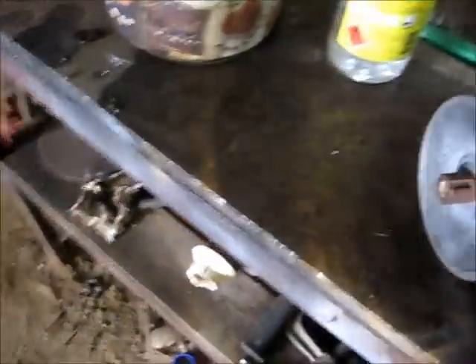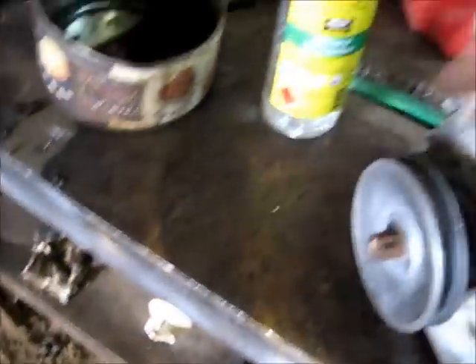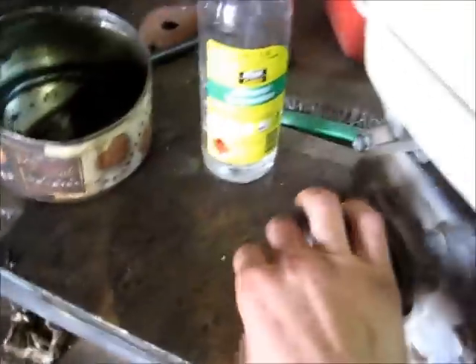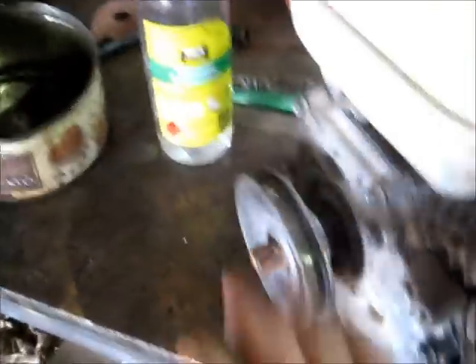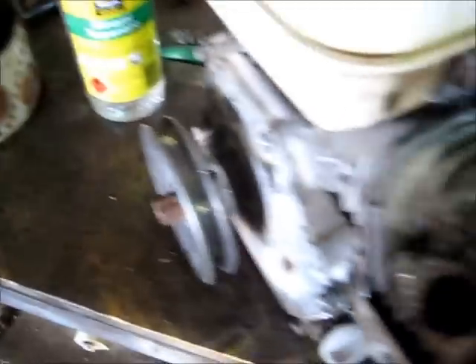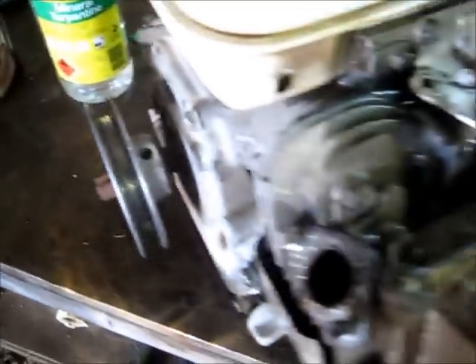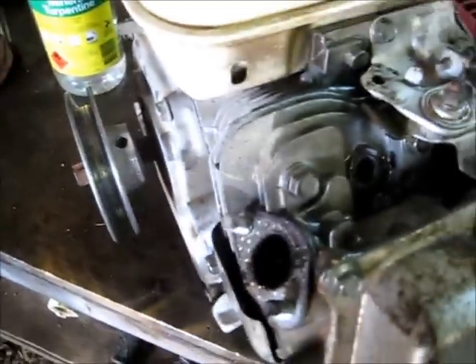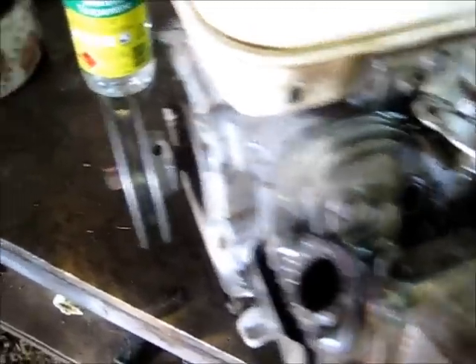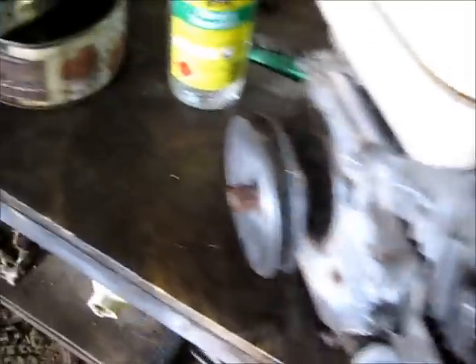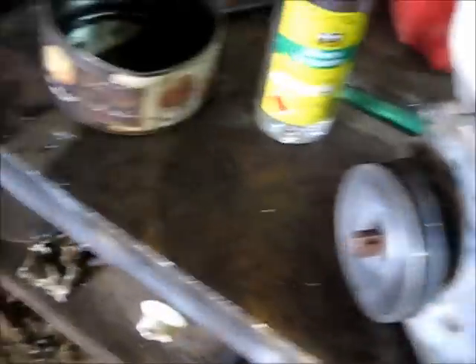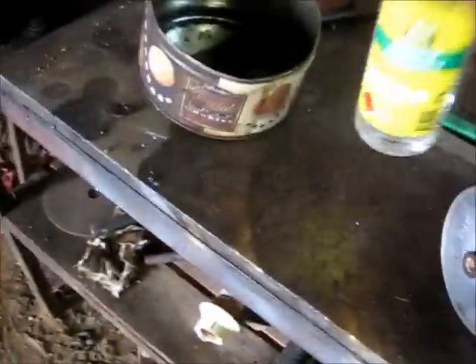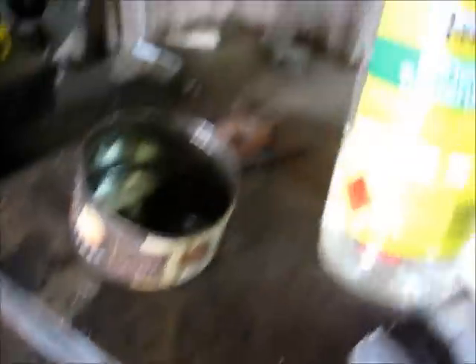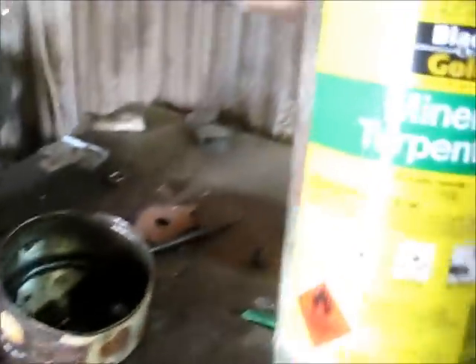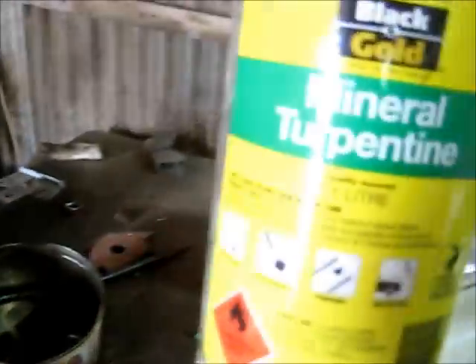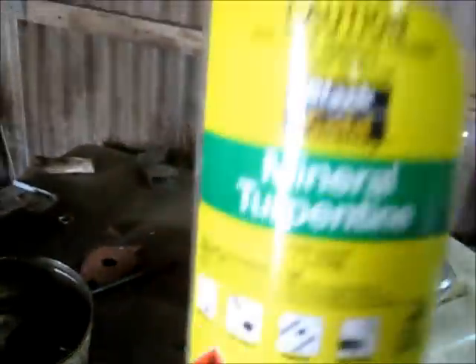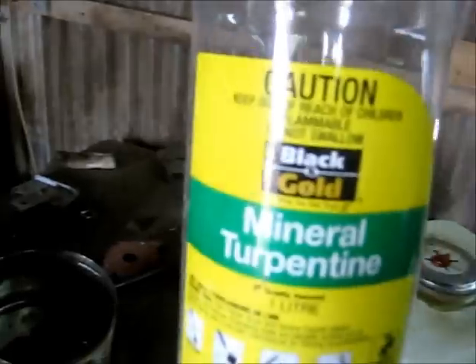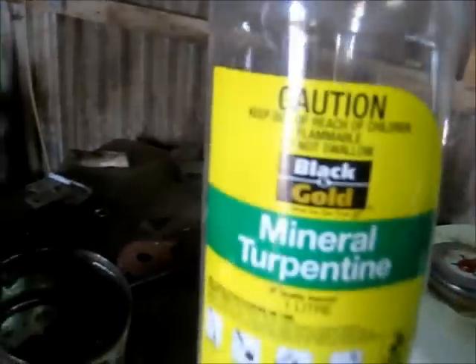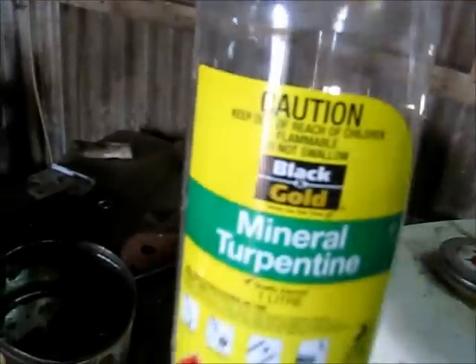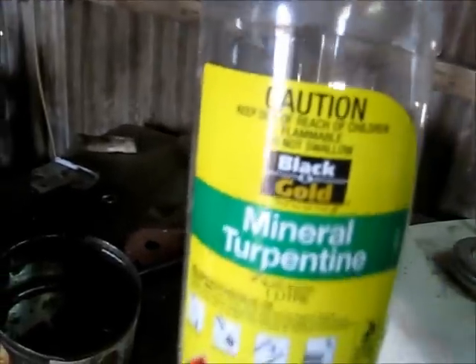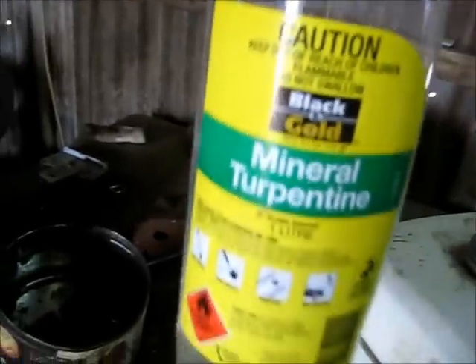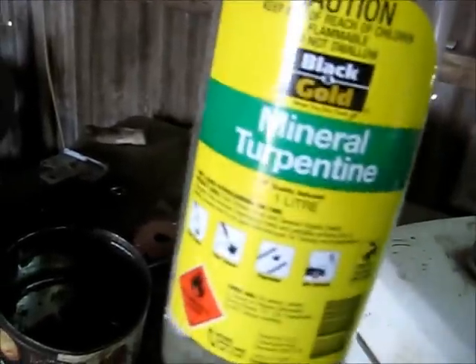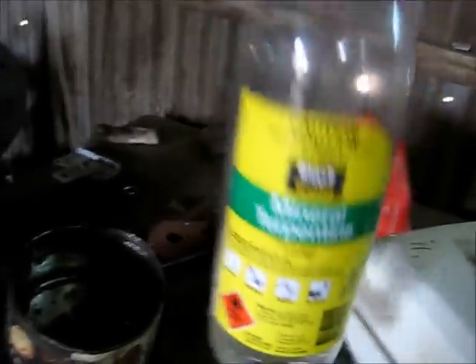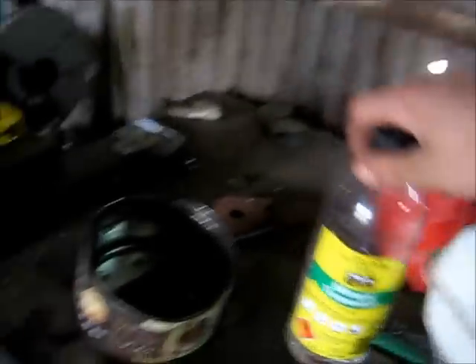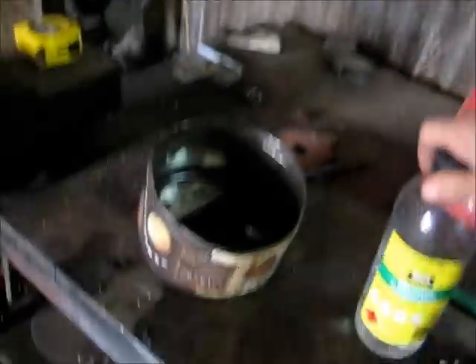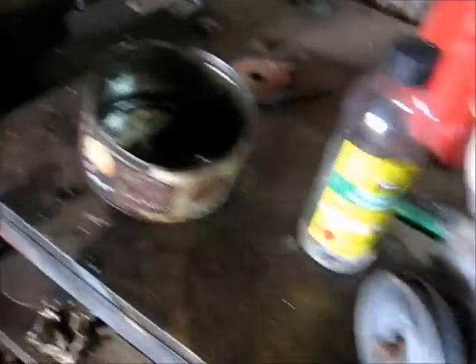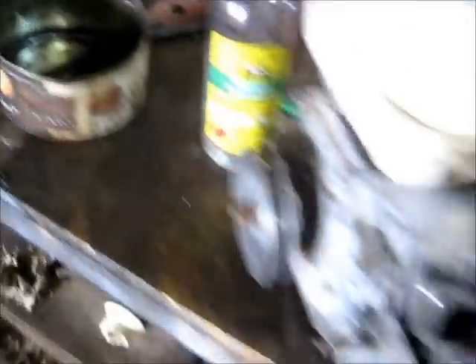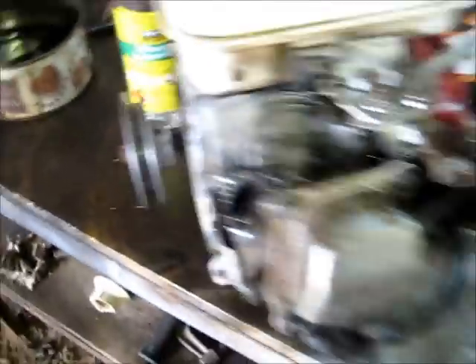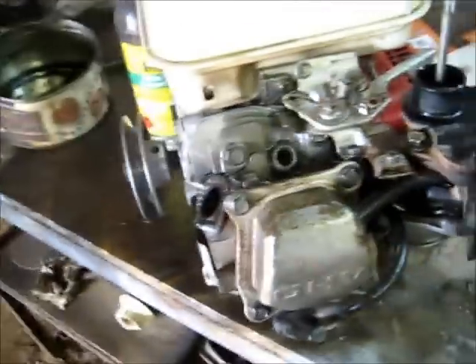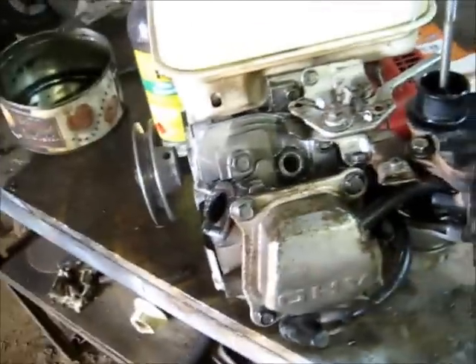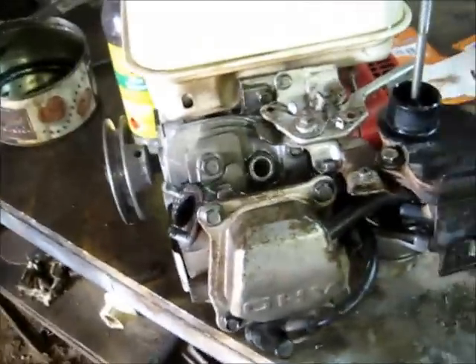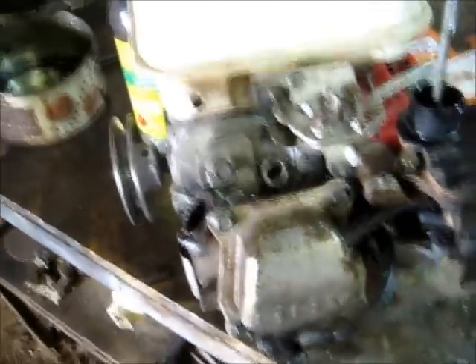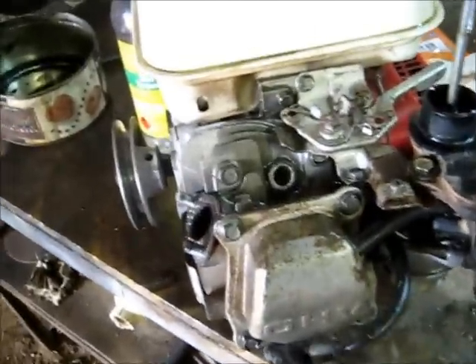Runs good on premium though — keeps it clean. It's a good thing these engines are known to be very strong. I'm gonna — not recommended — but flush the cylinder out with a little bit of turpentine and see how much crap we get out of it.